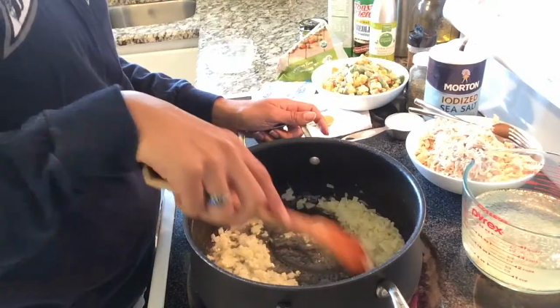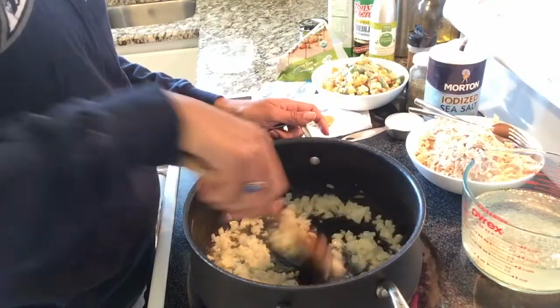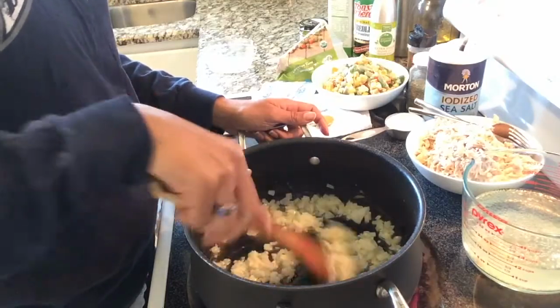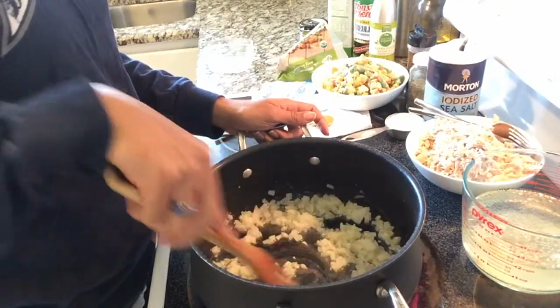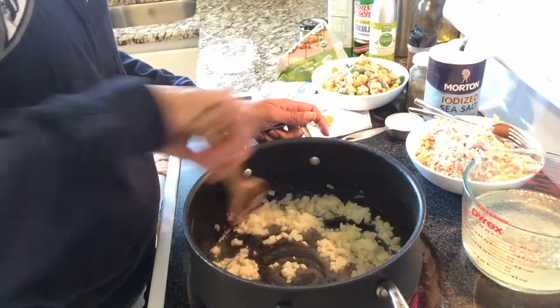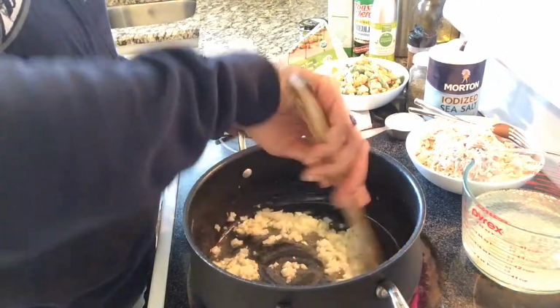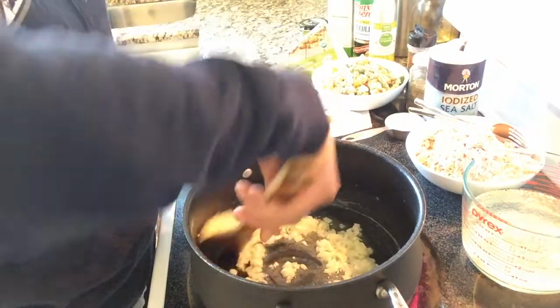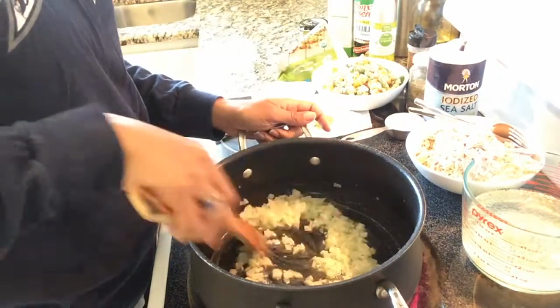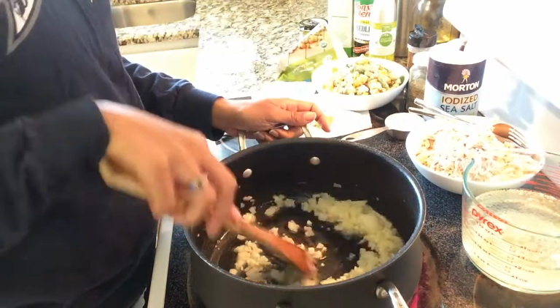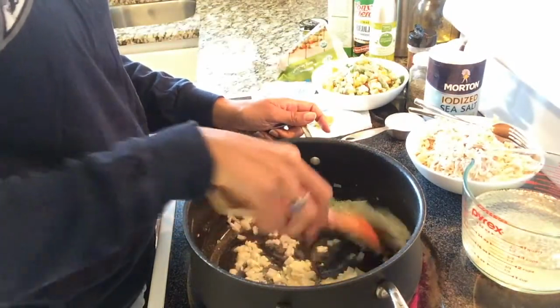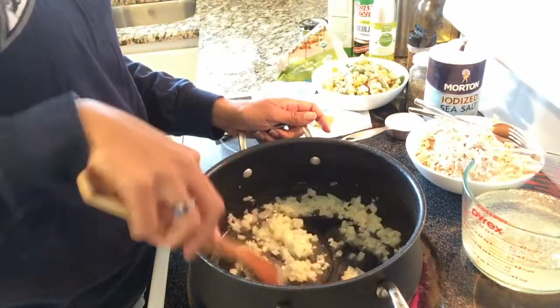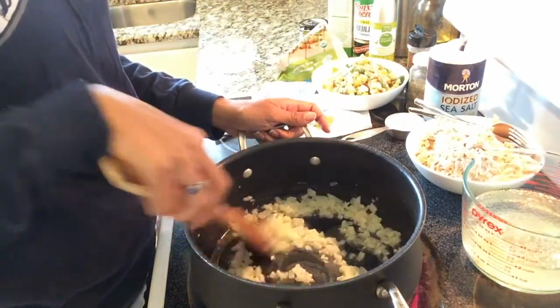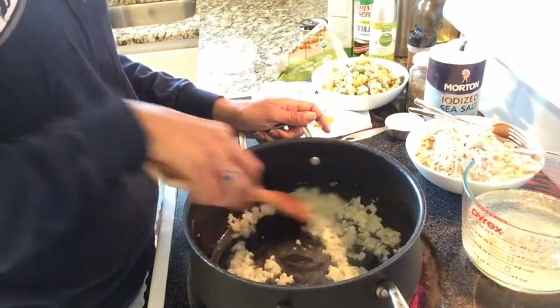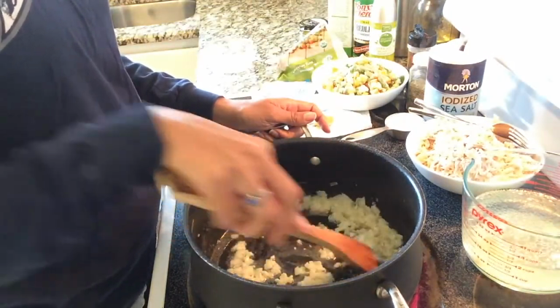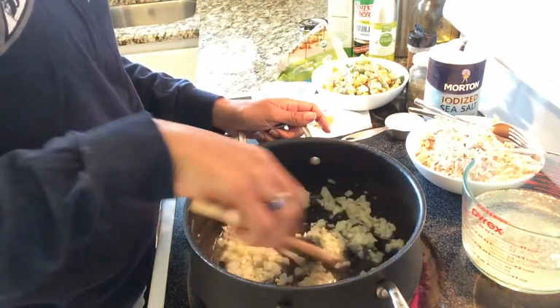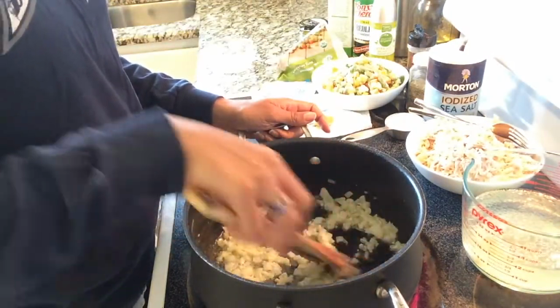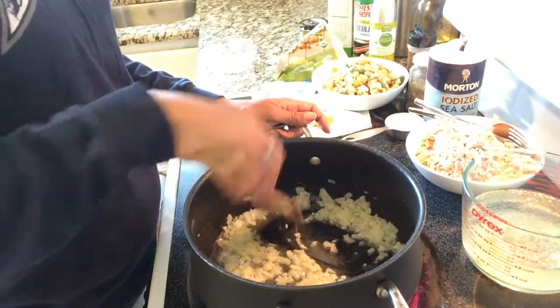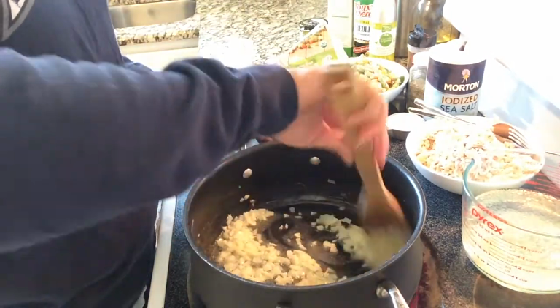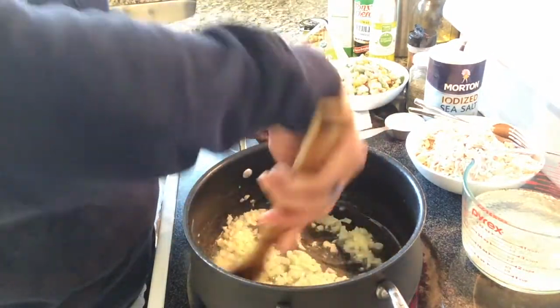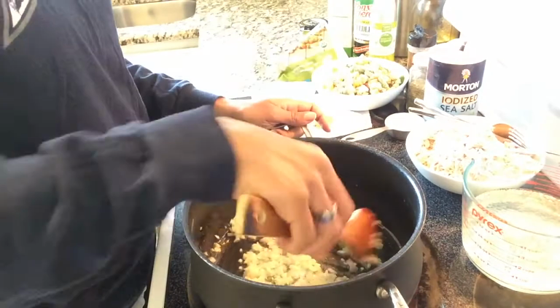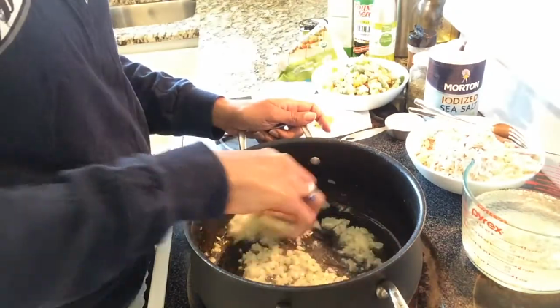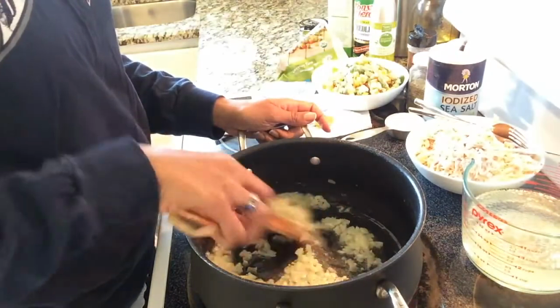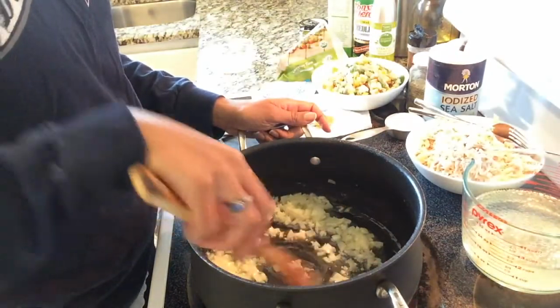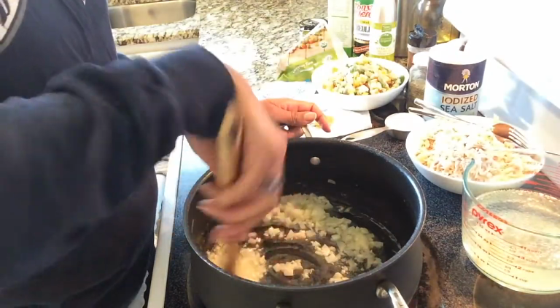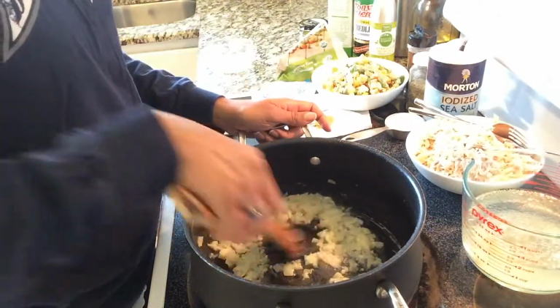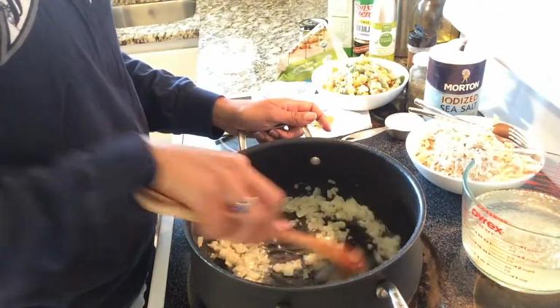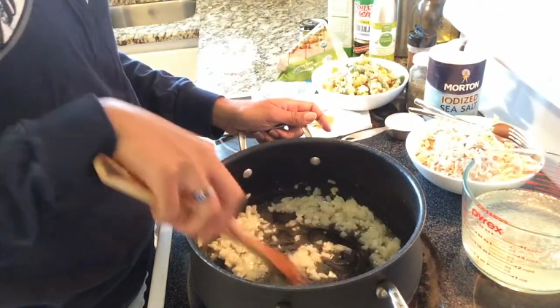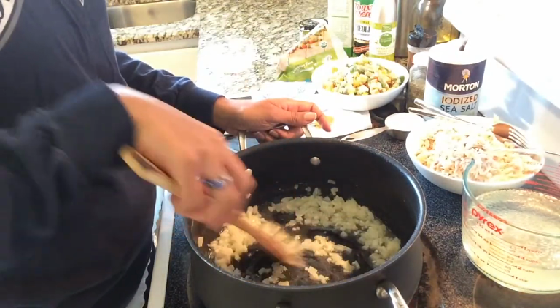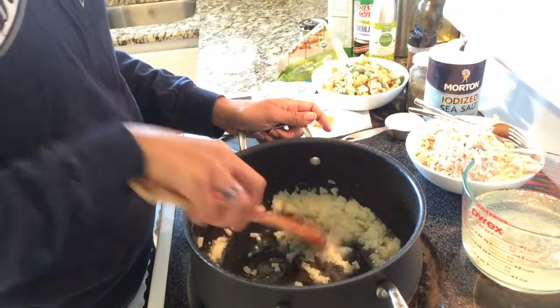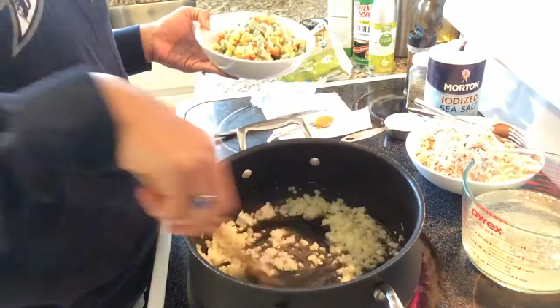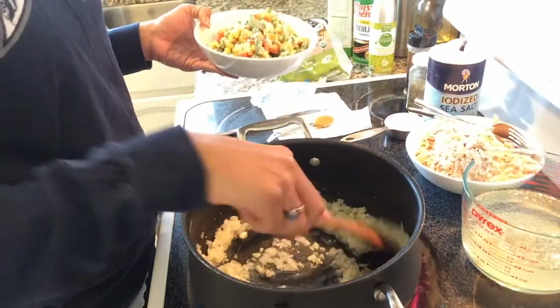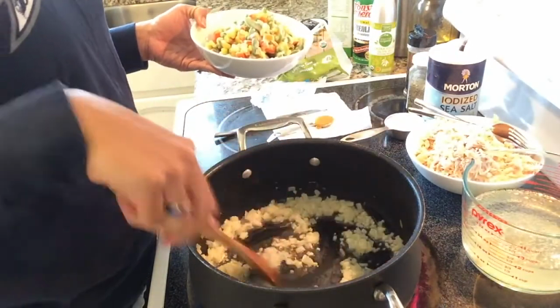In my pot I have about half an onion and about three to four cloves of garlic that I've chopped up finely, and I am sautéing them in one stick of butter. We're going to sauté the onions and garlic until they're translucent.